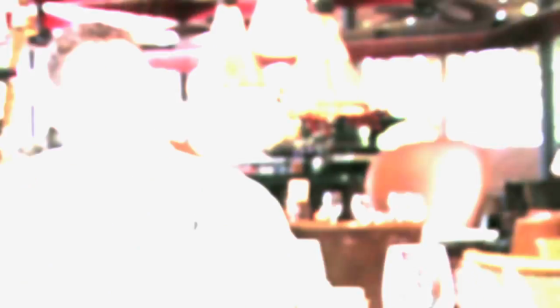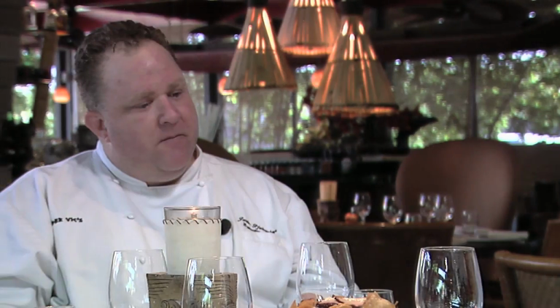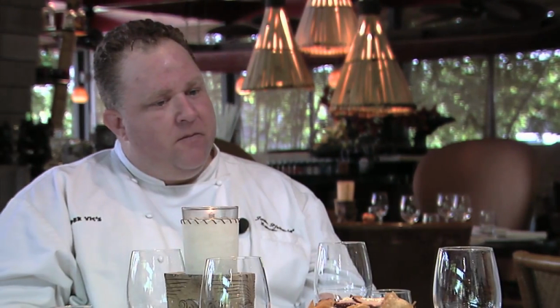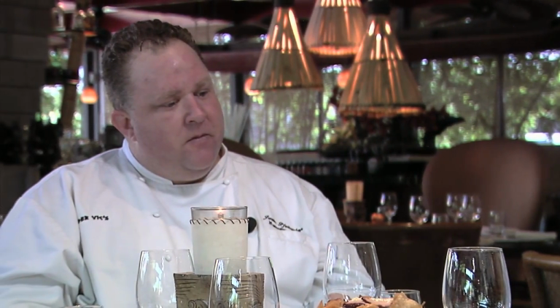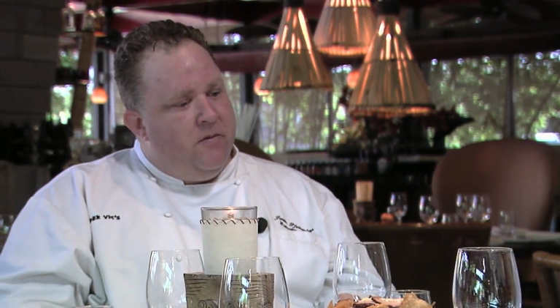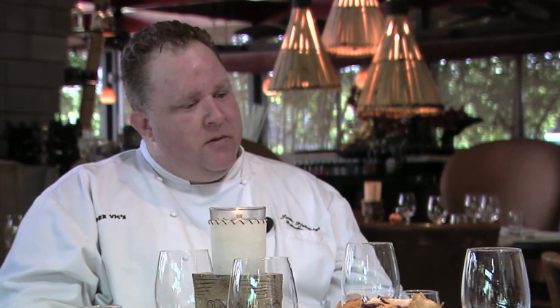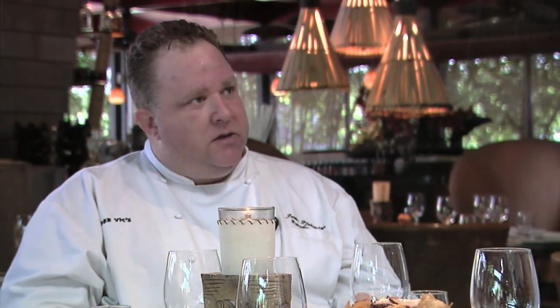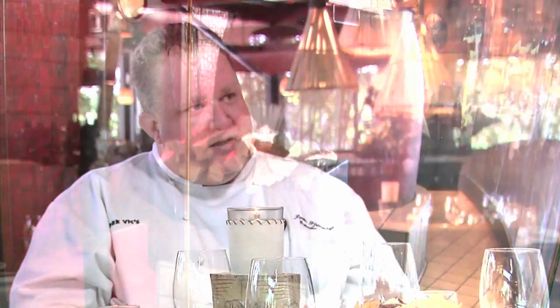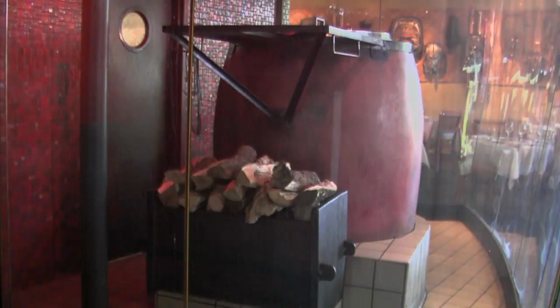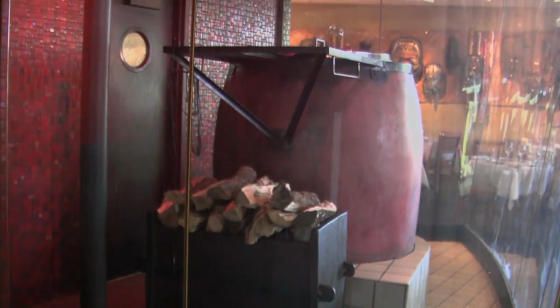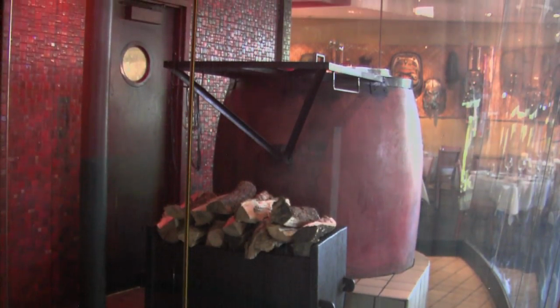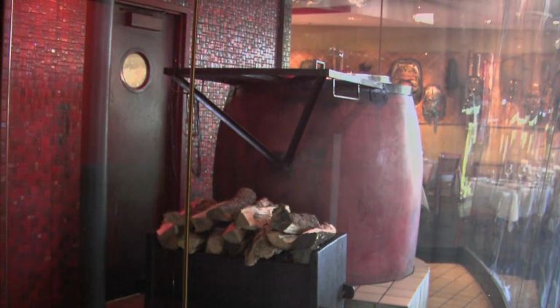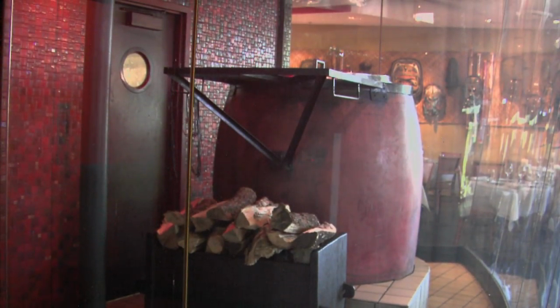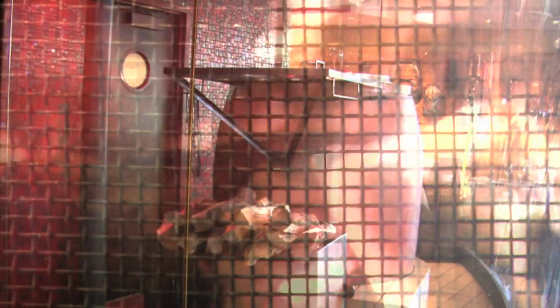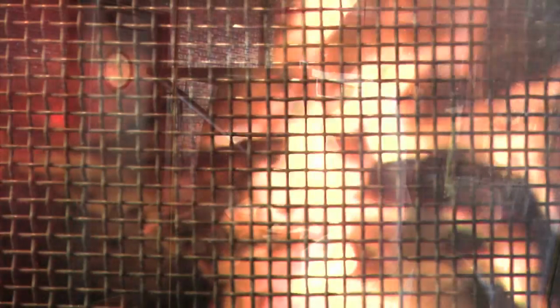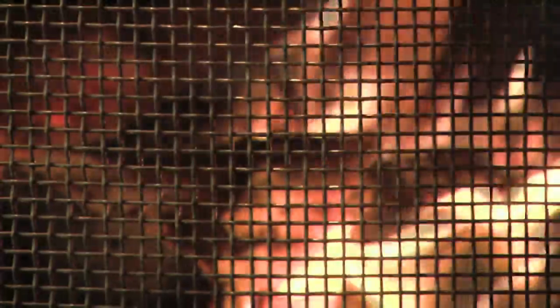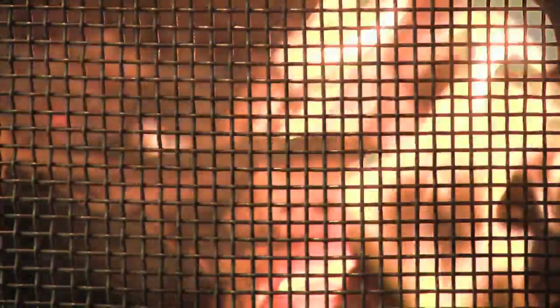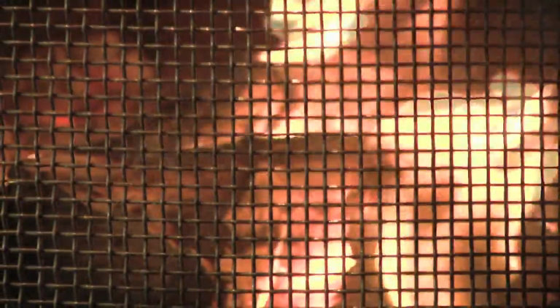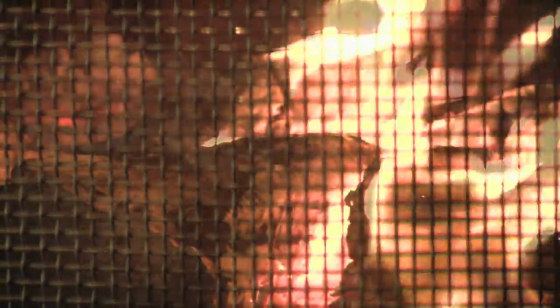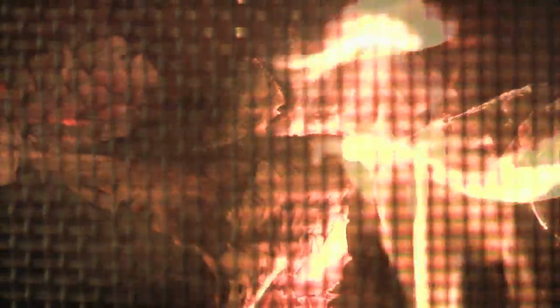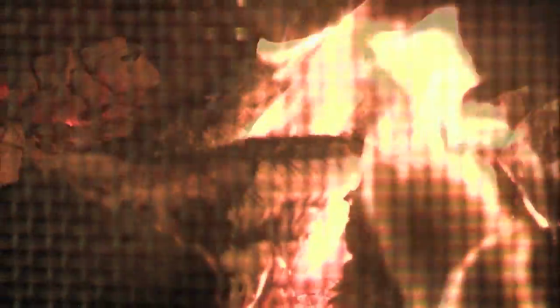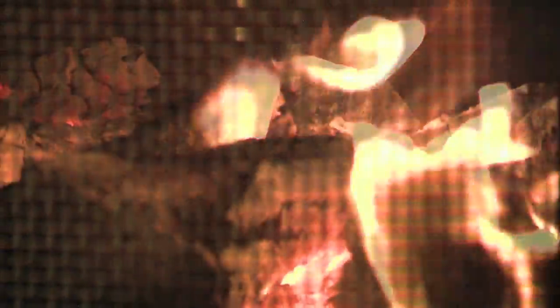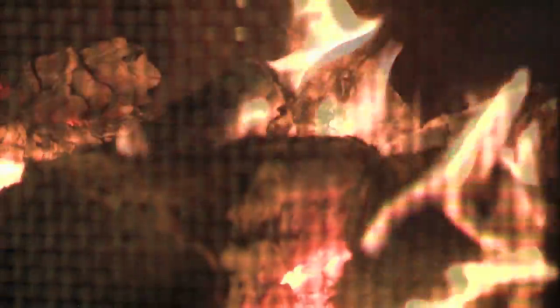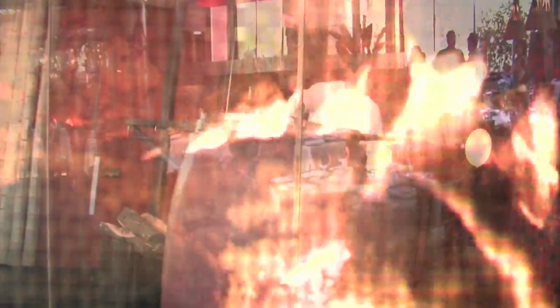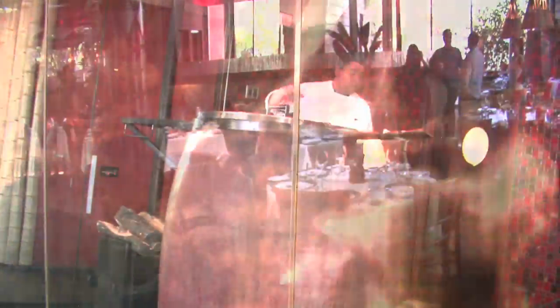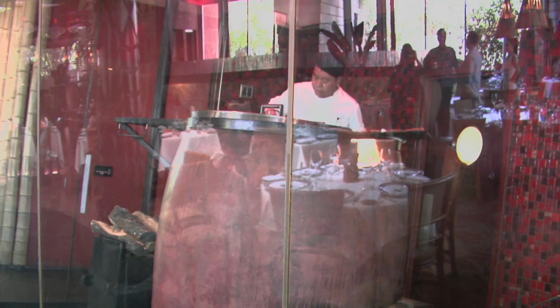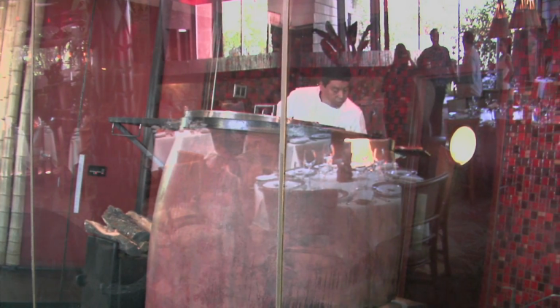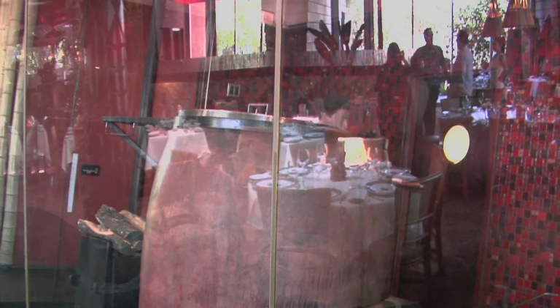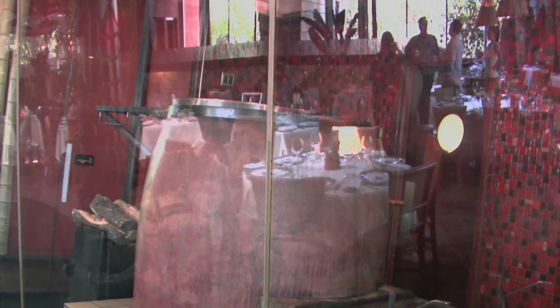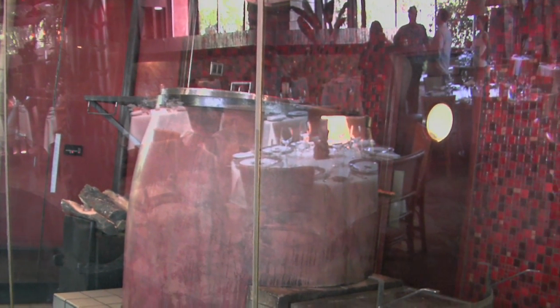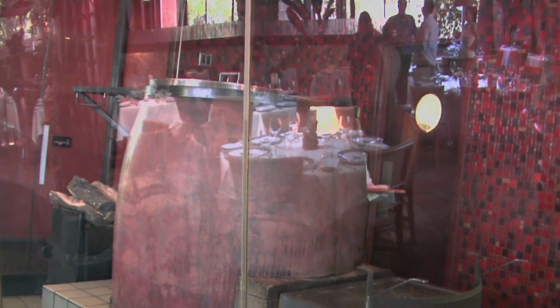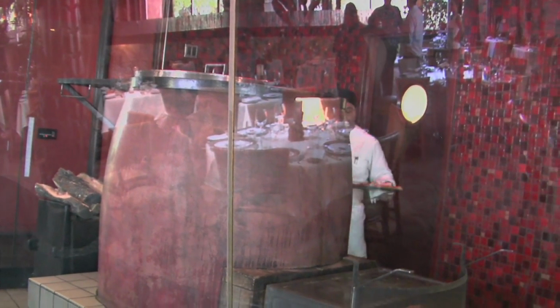Talk to me a little bit about the Chinese oven that you guys use here. Well, our Chinese oven is basically a smoker. It has a wood fire pit off to the side and it goes through a big drum. Everything's cooked through indirect heat, so it really has so much flavor.